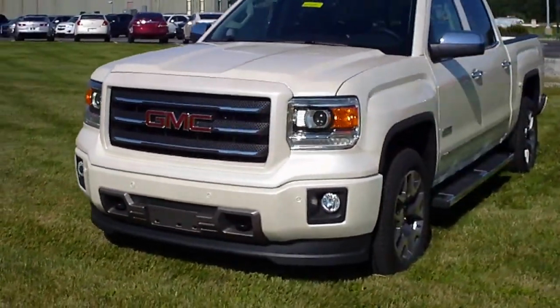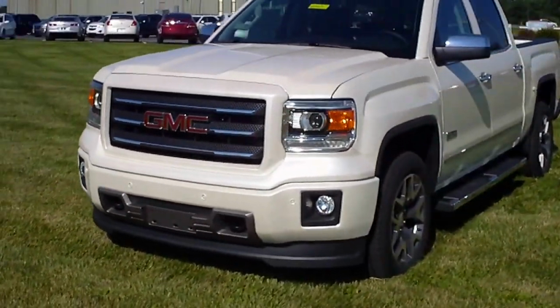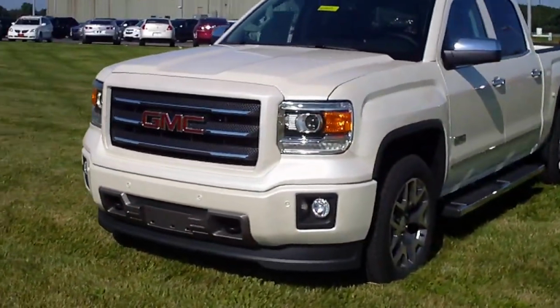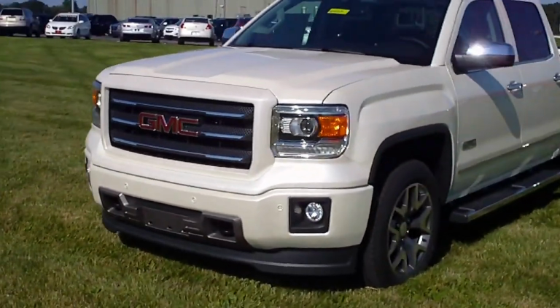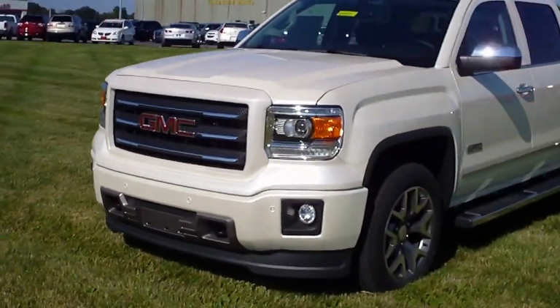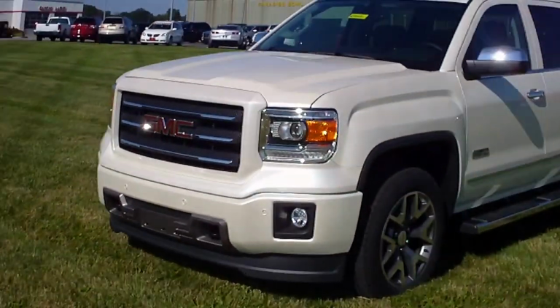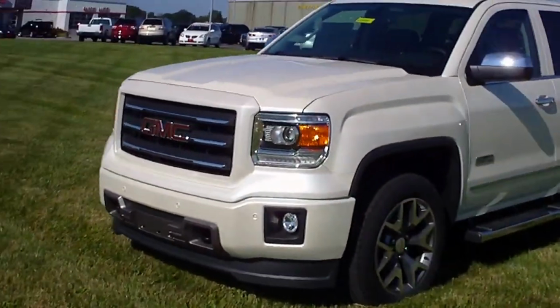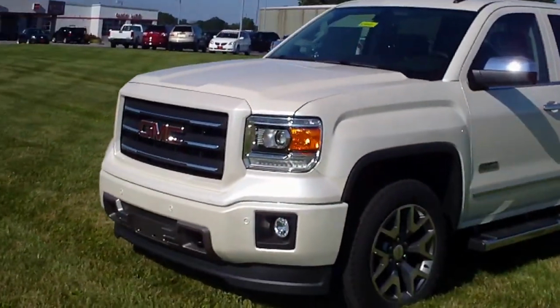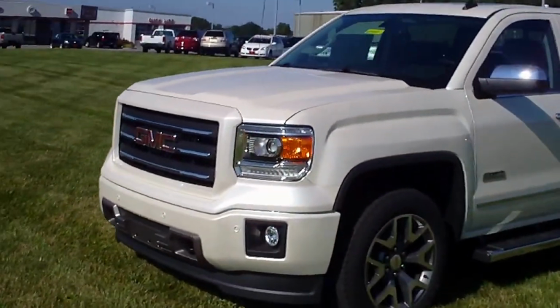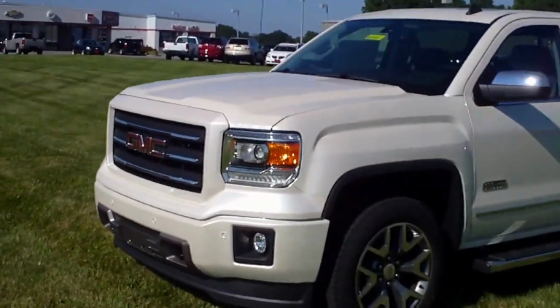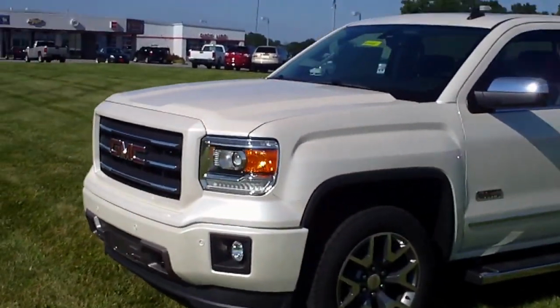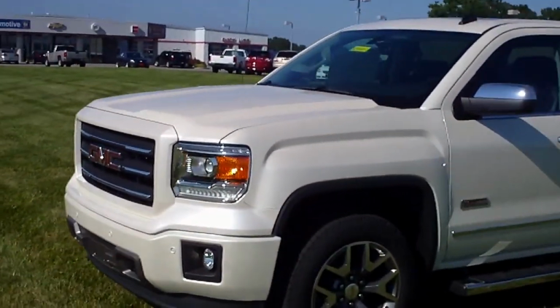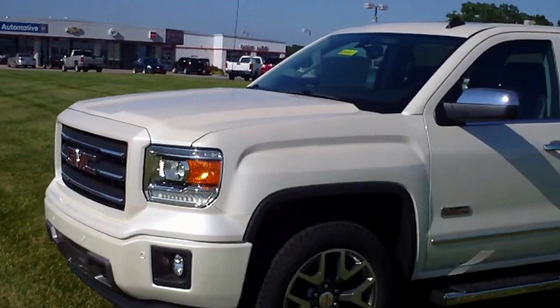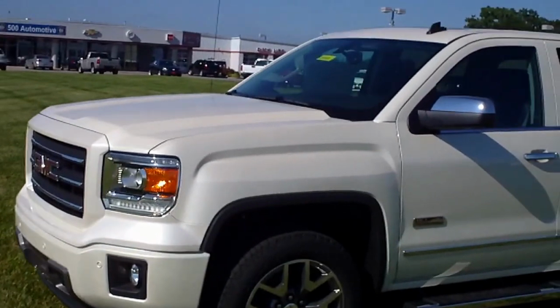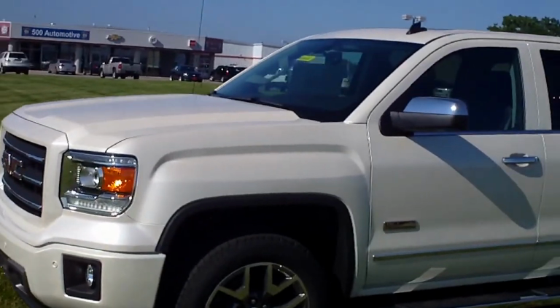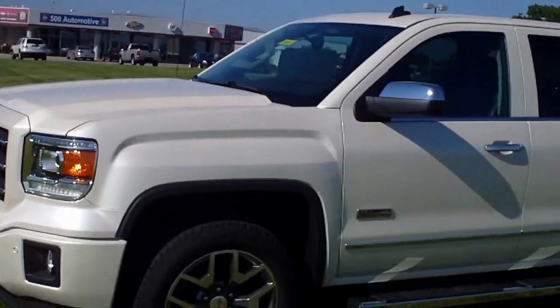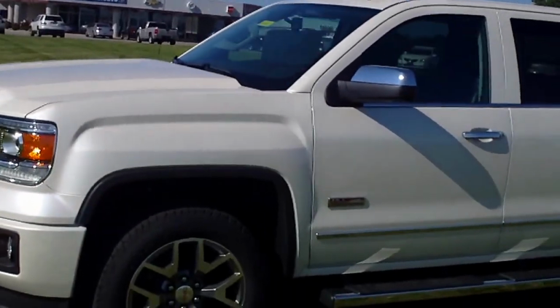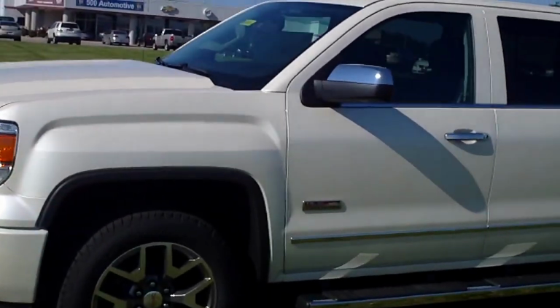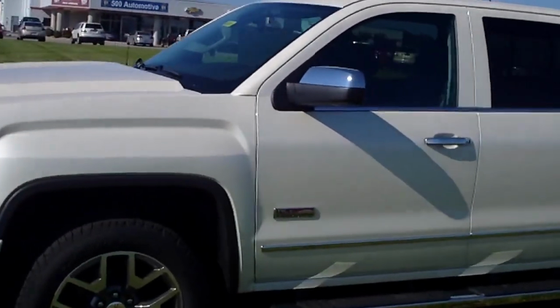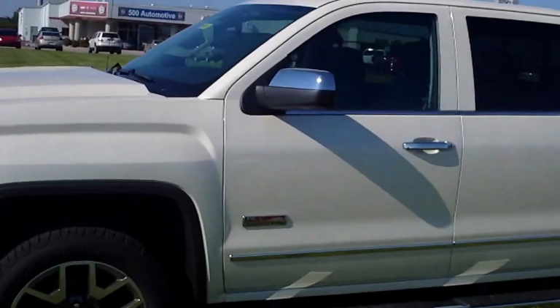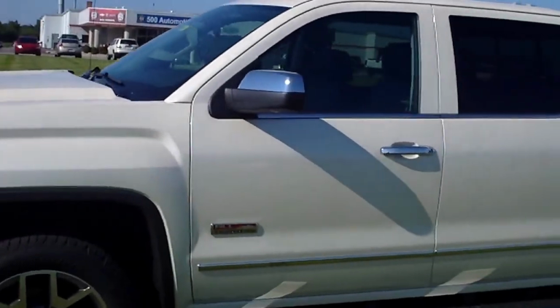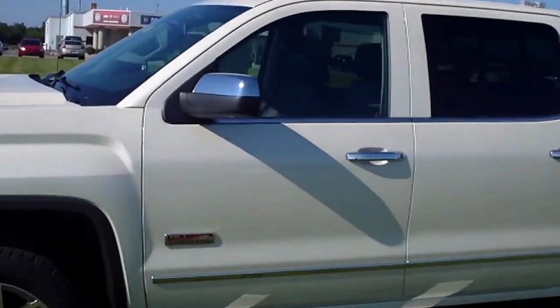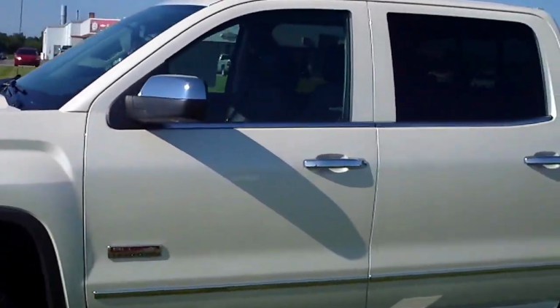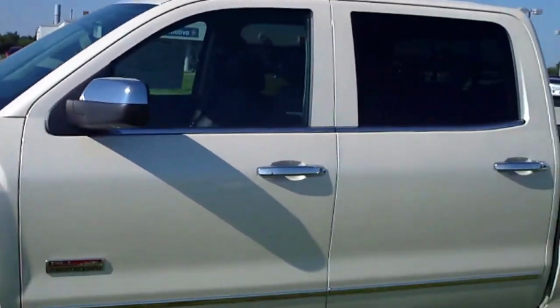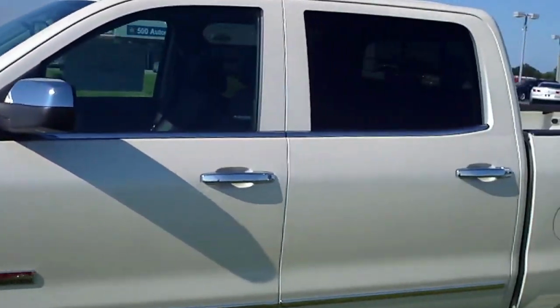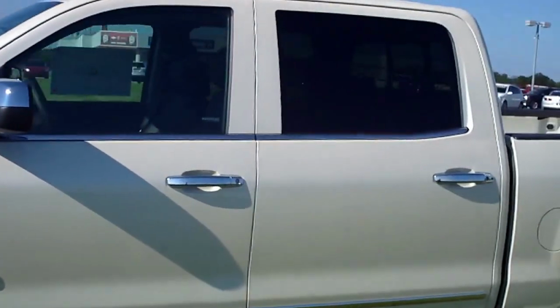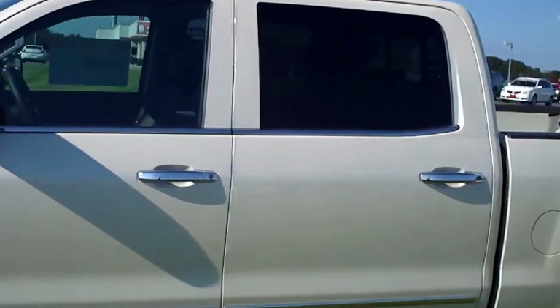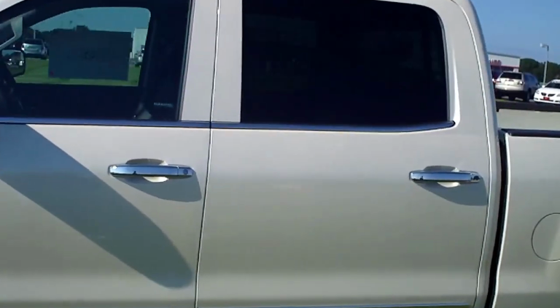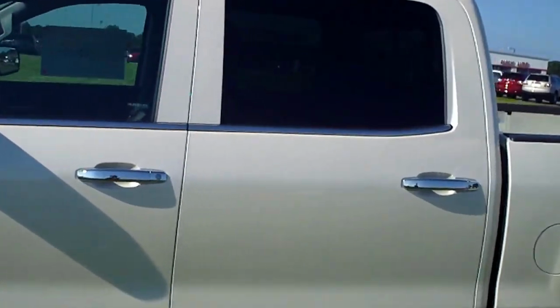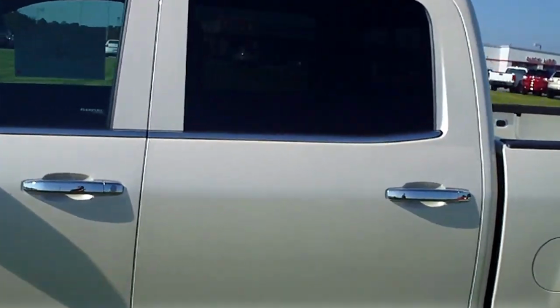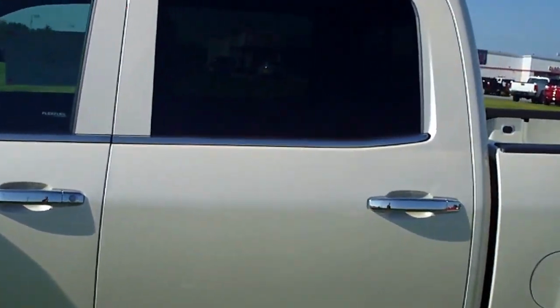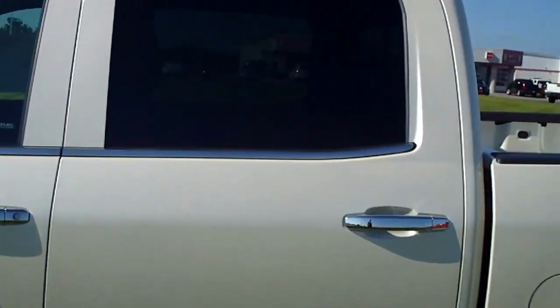This one is equipped with the projector beam headlamps, fog lamps, LED daytime running lights, and remote keyless with remote start.